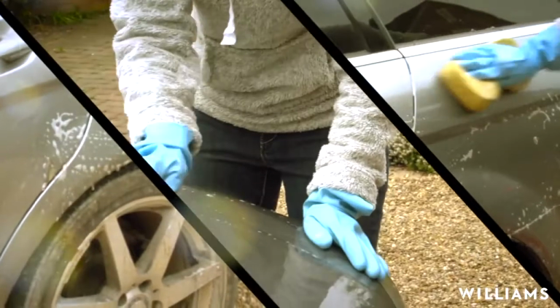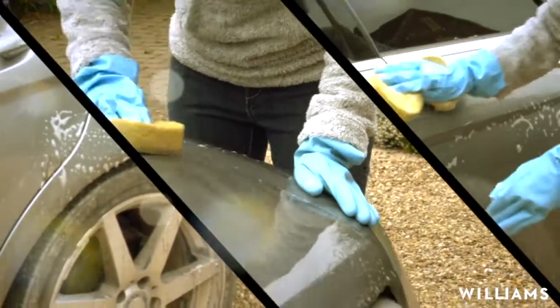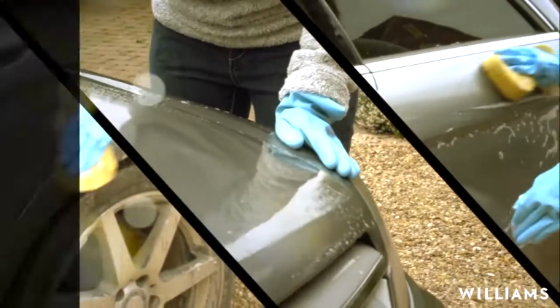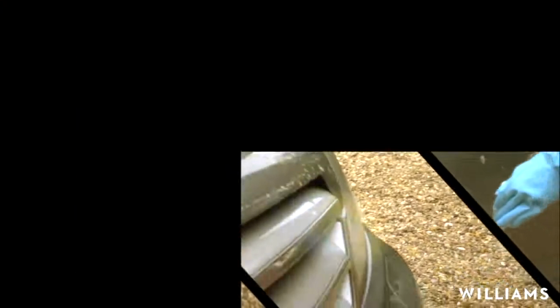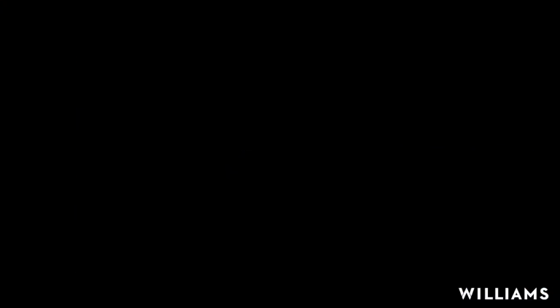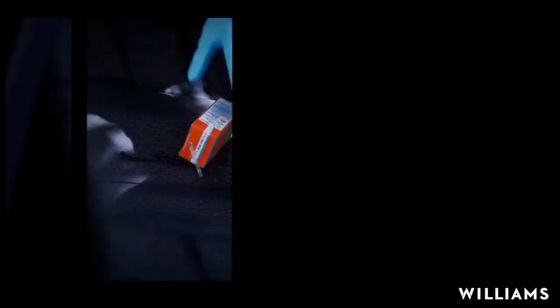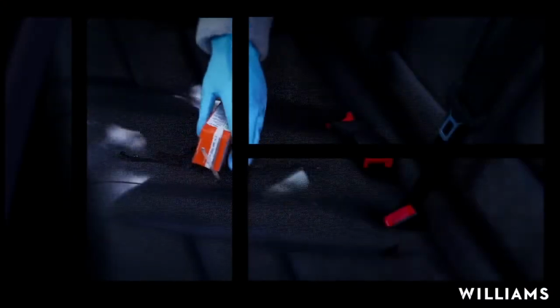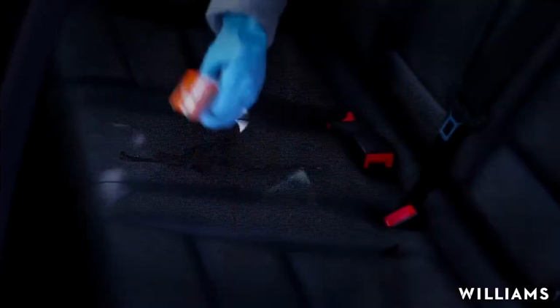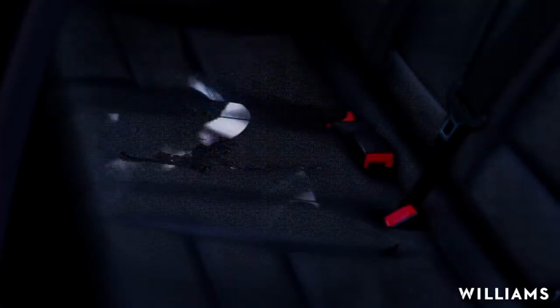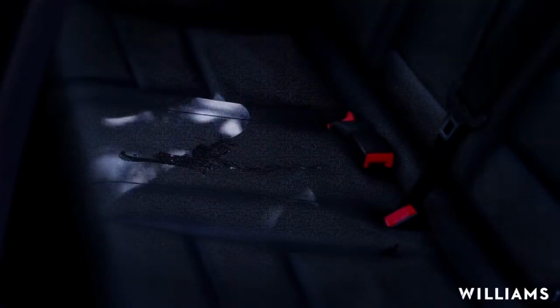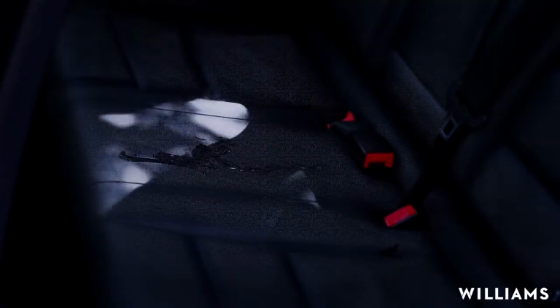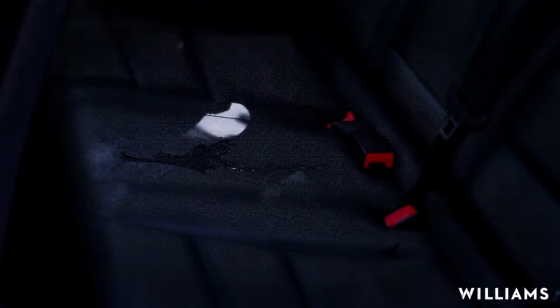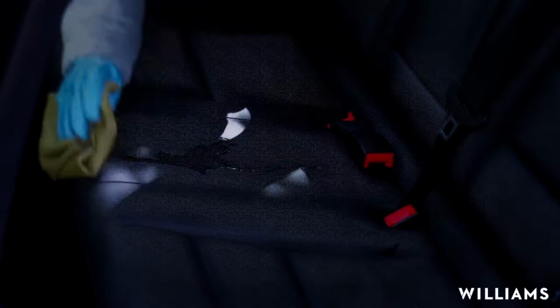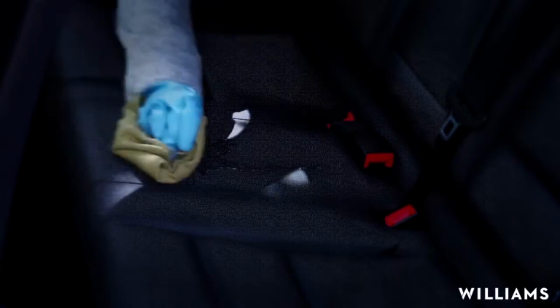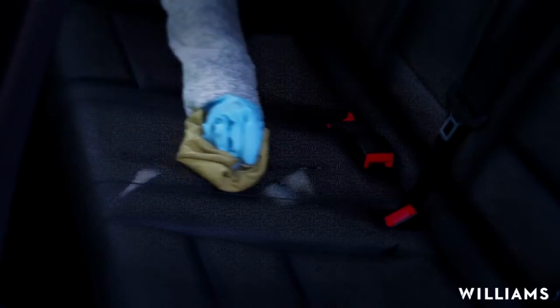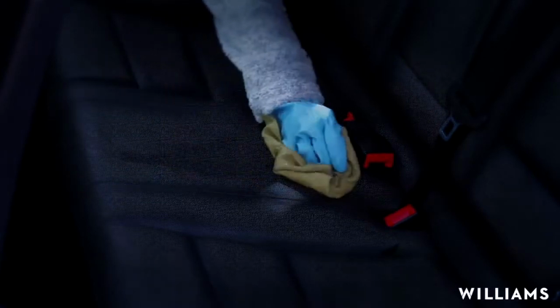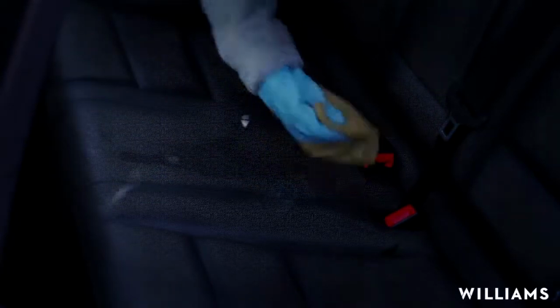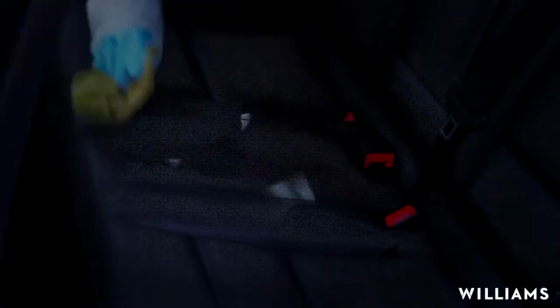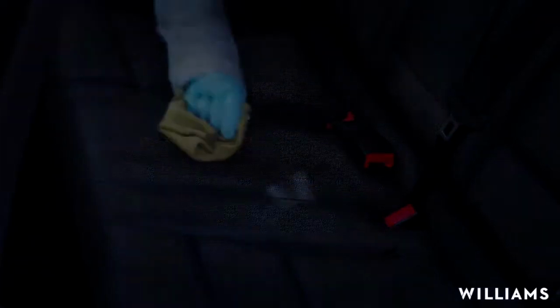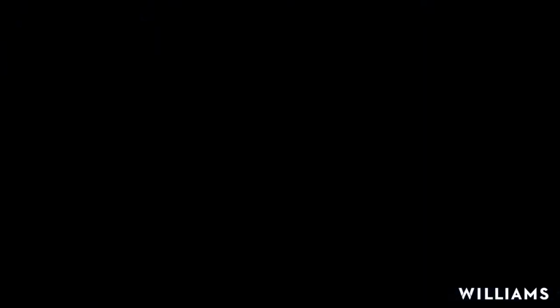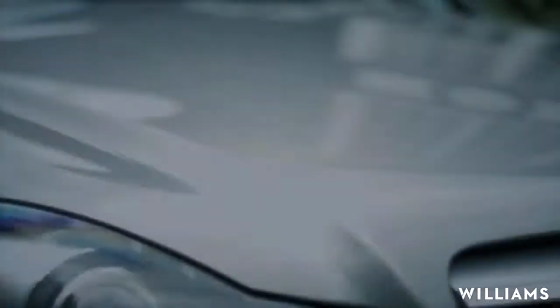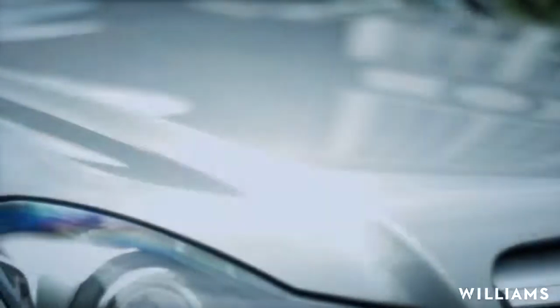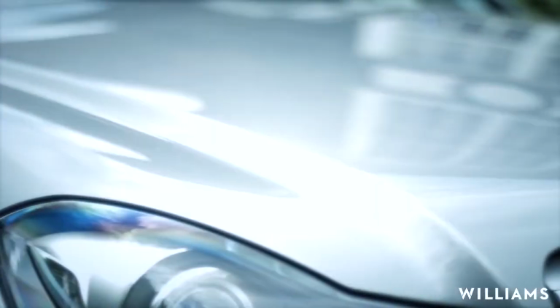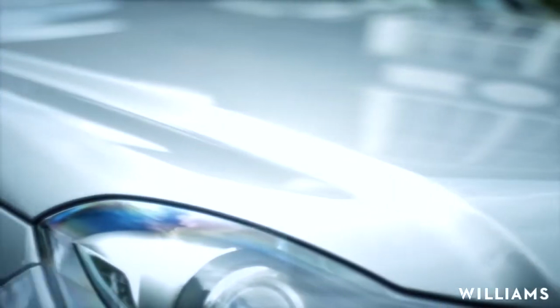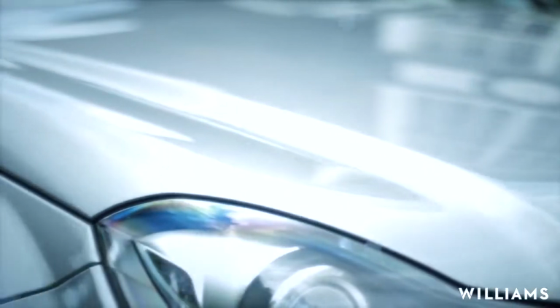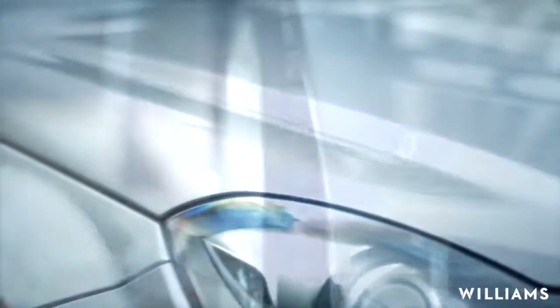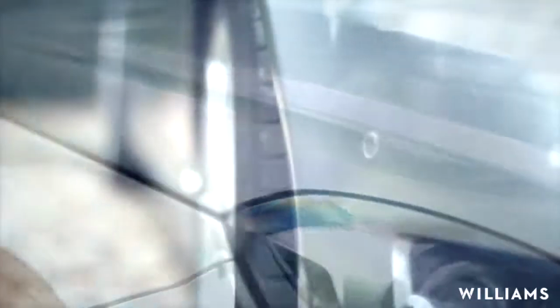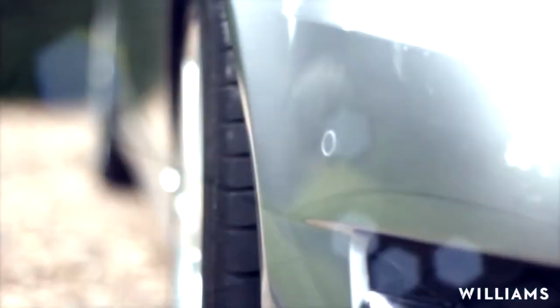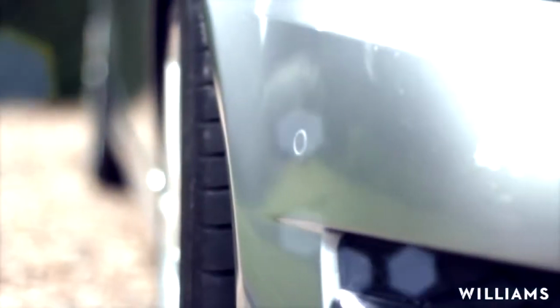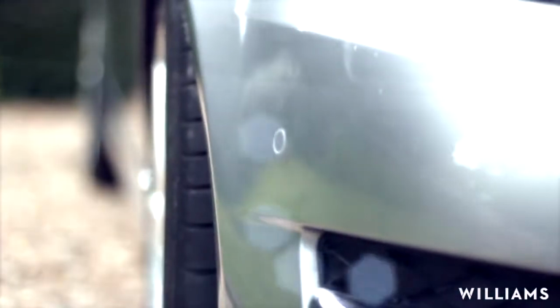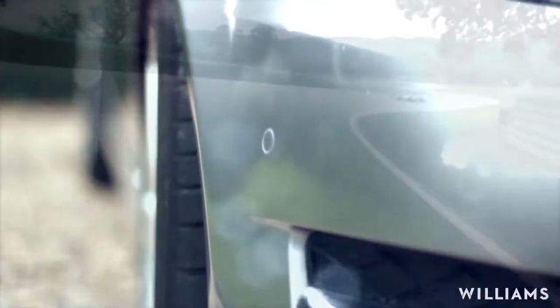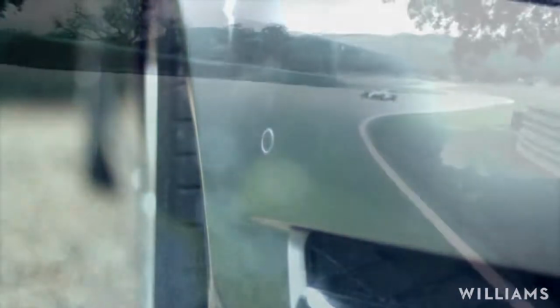The sensational interior treatment system also protects the inside of your car. Help keep your vehicle in absolute showroom condition with Ceramic Coat Paint Protection.